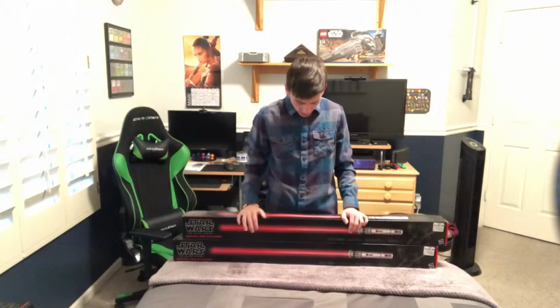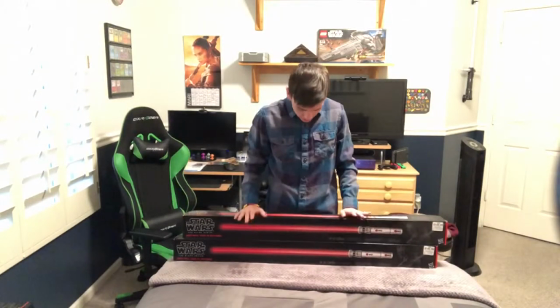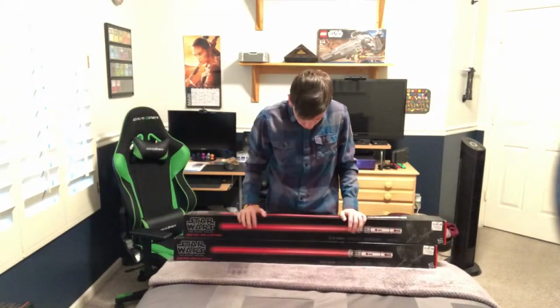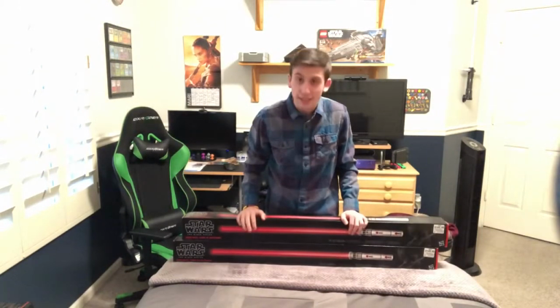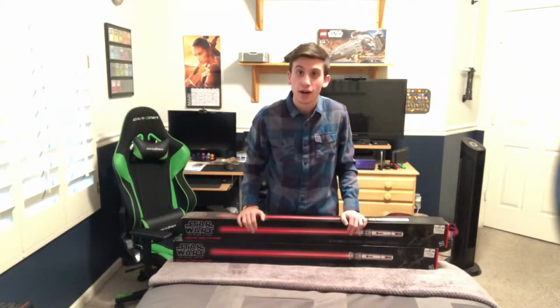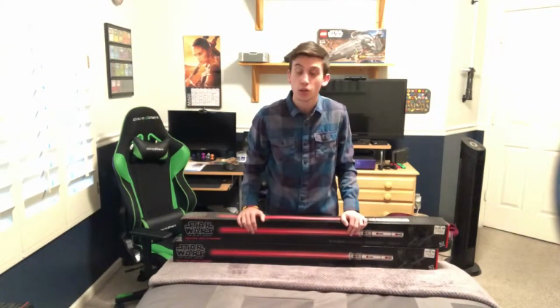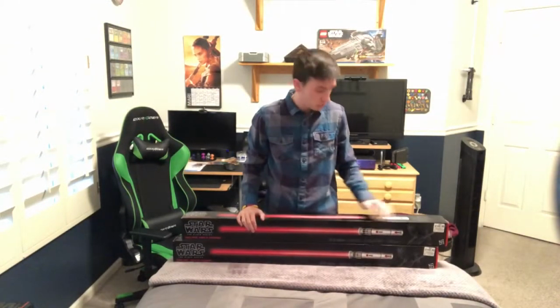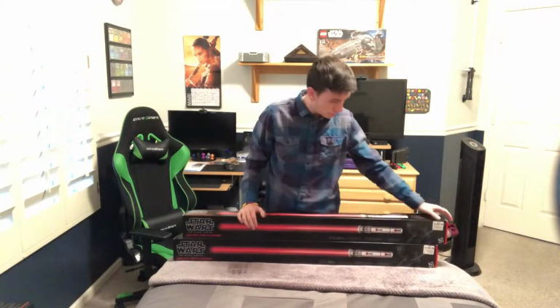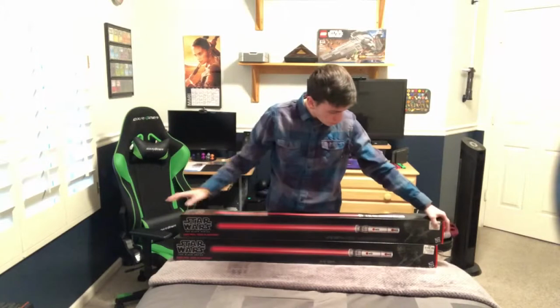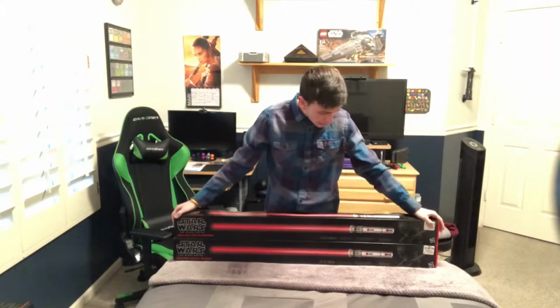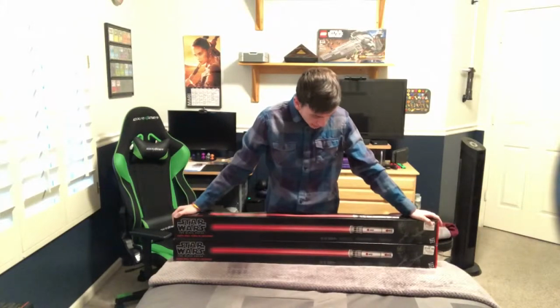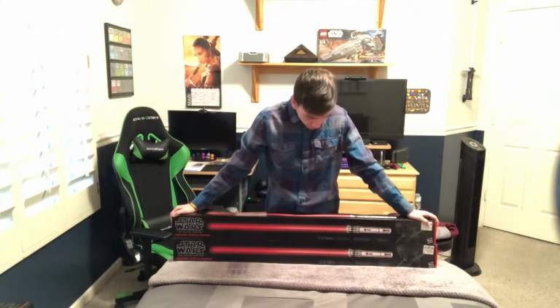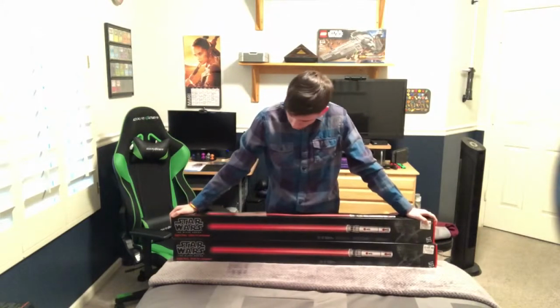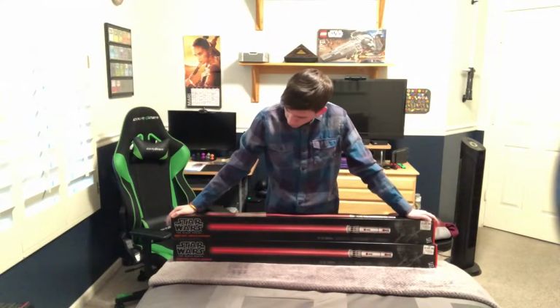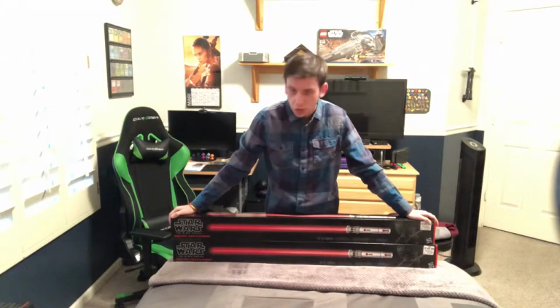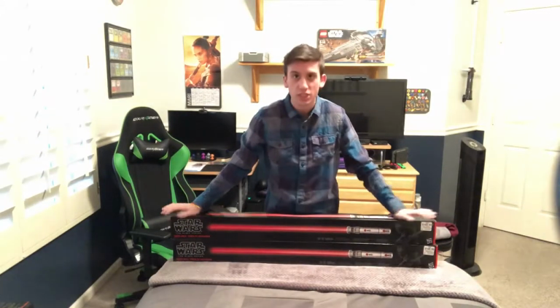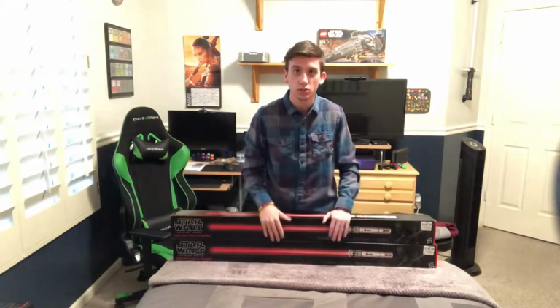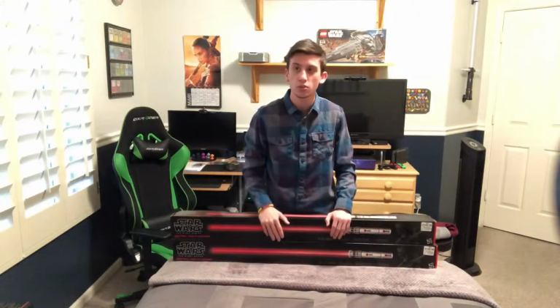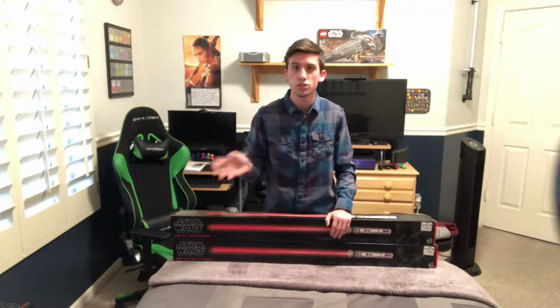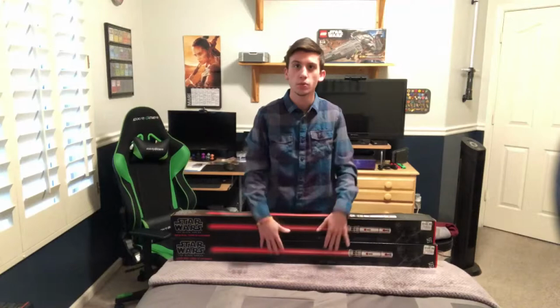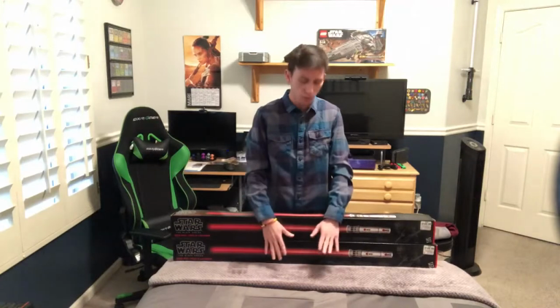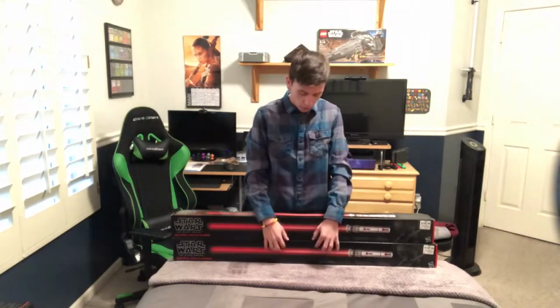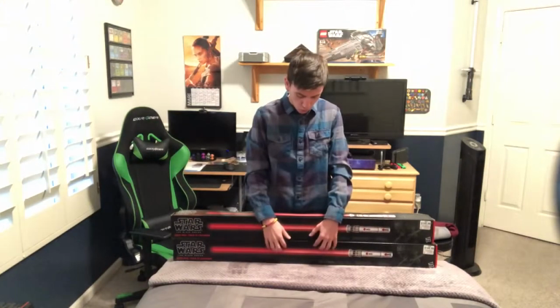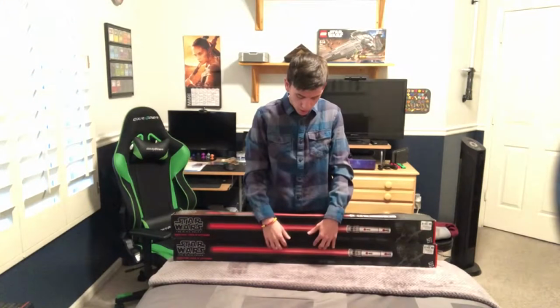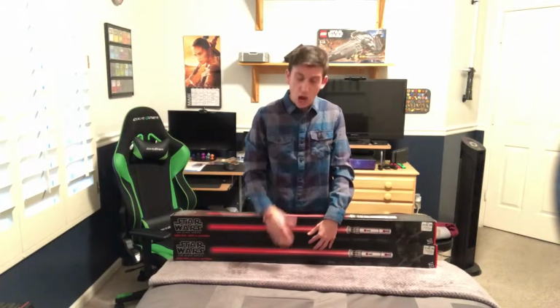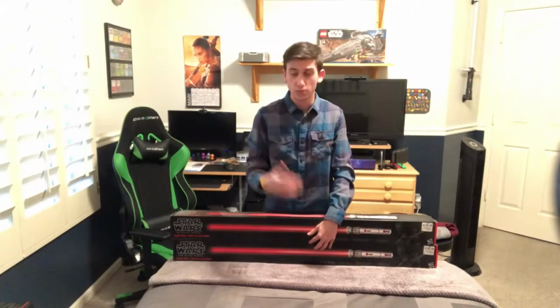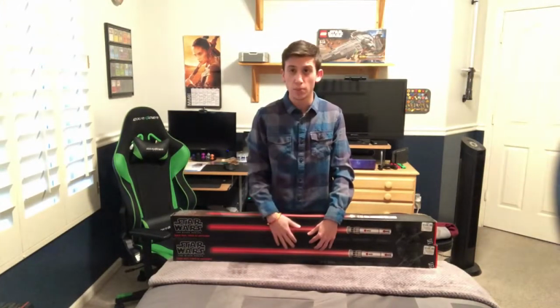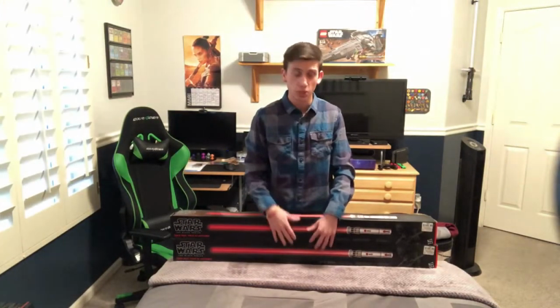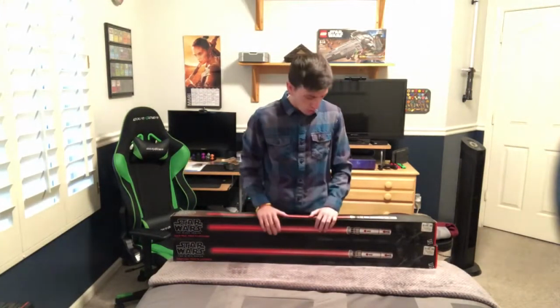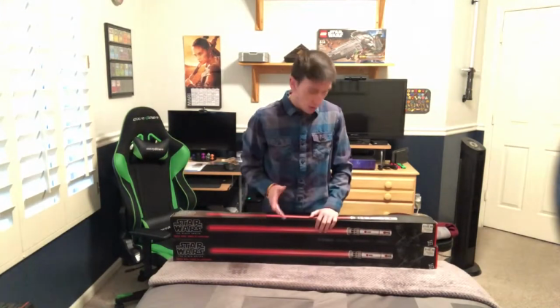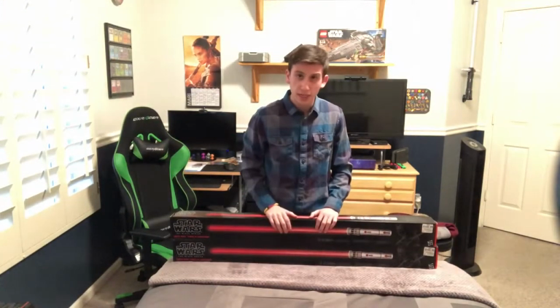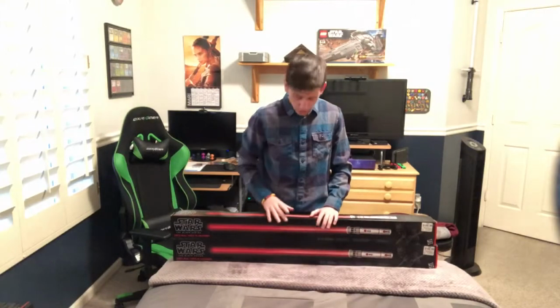I got this actually at my local GameStop. They had them both there — they had two of each. They had two of these ones and then two of the Obi-Wan Kenobi ones from Episode One, which I'm going to be picking up pretty soon.